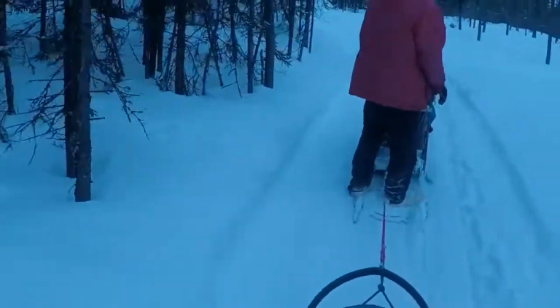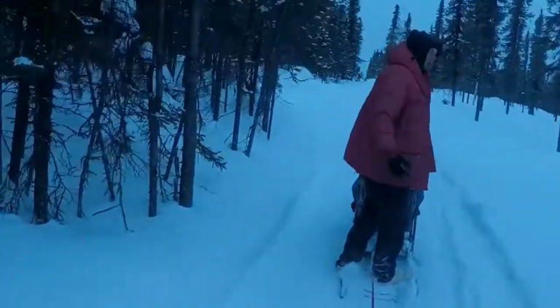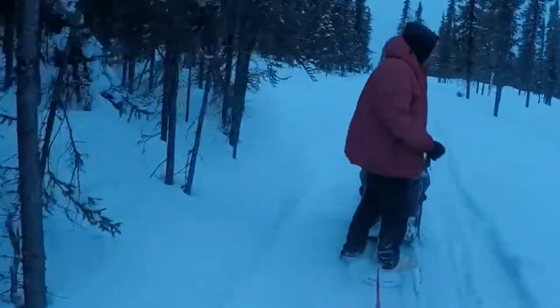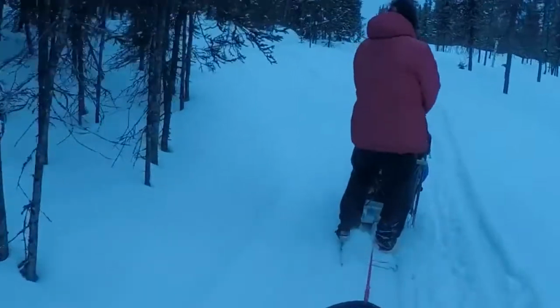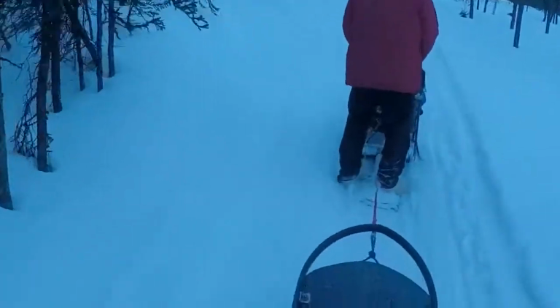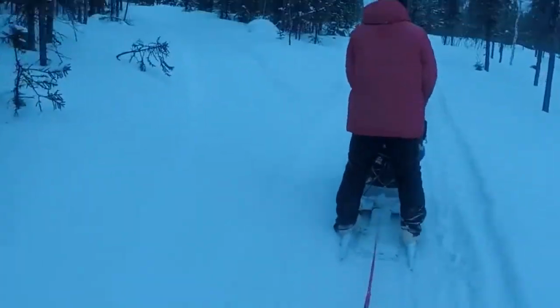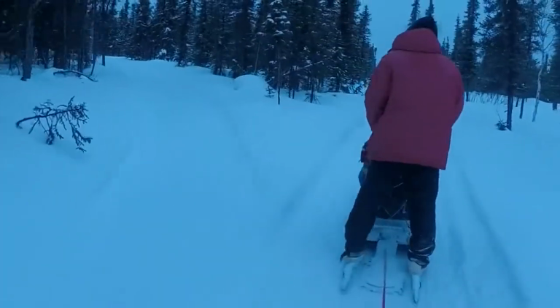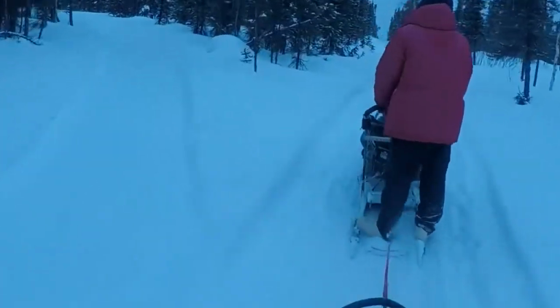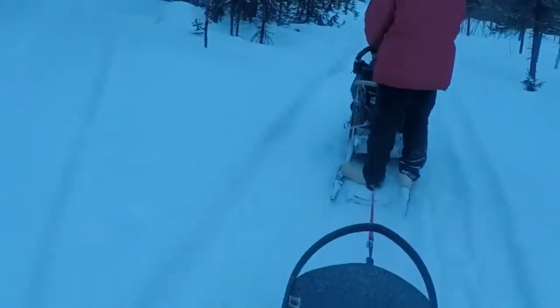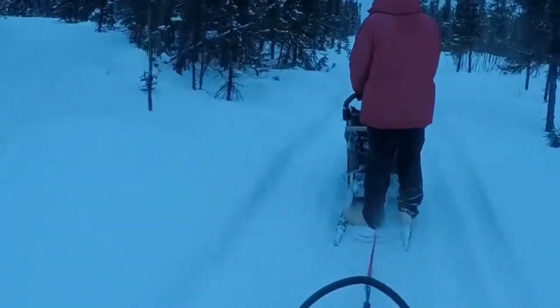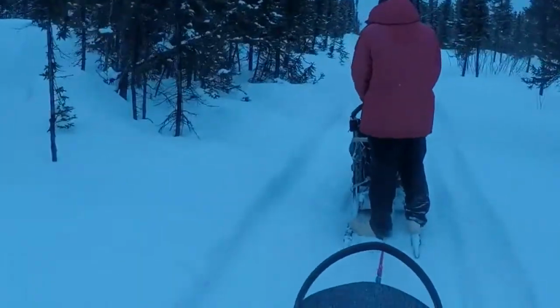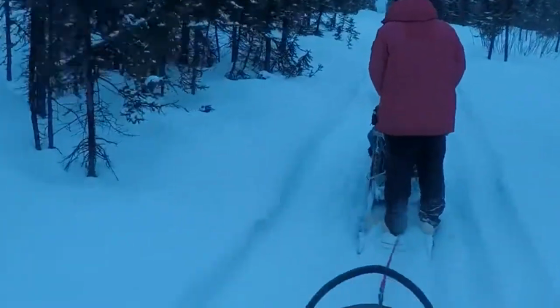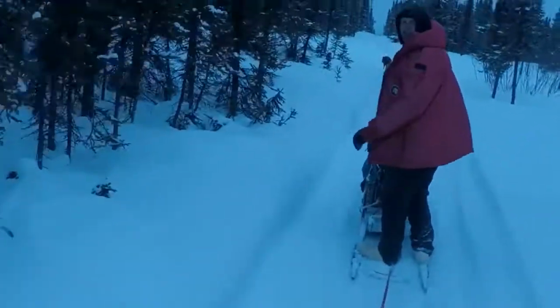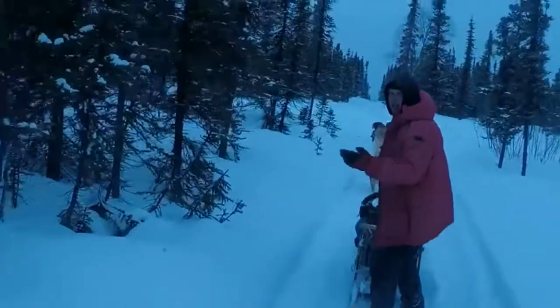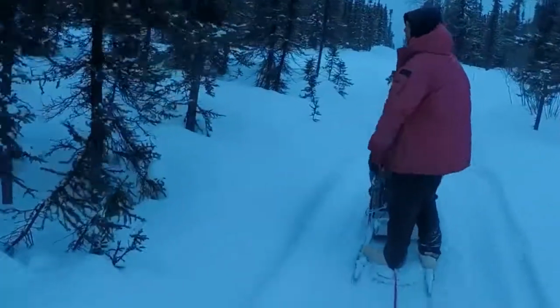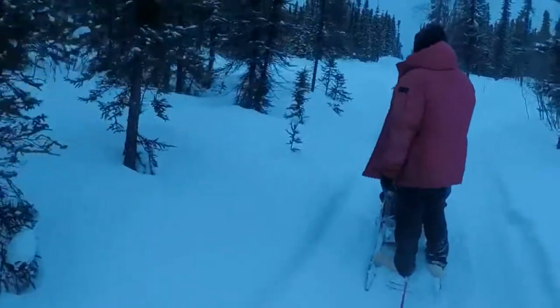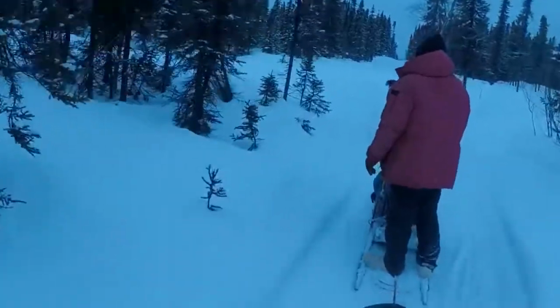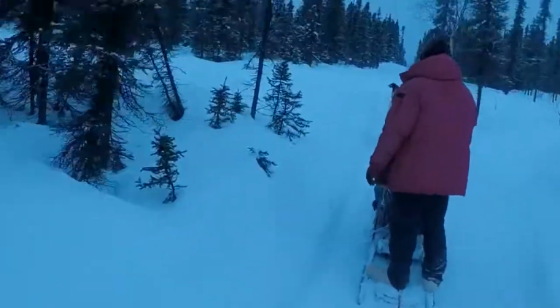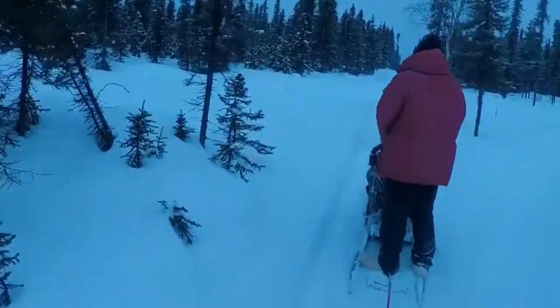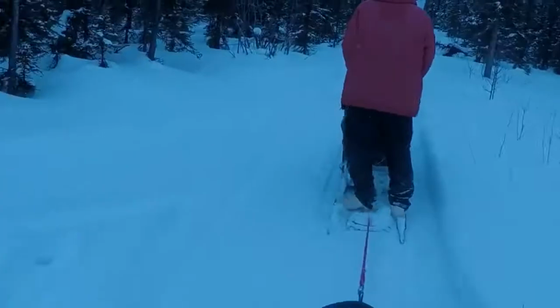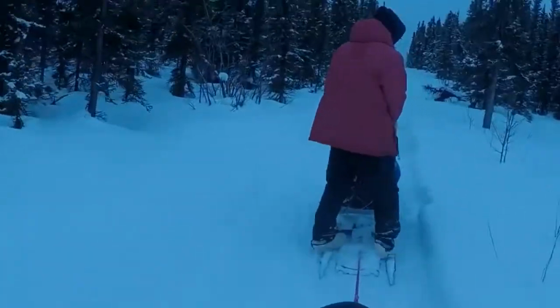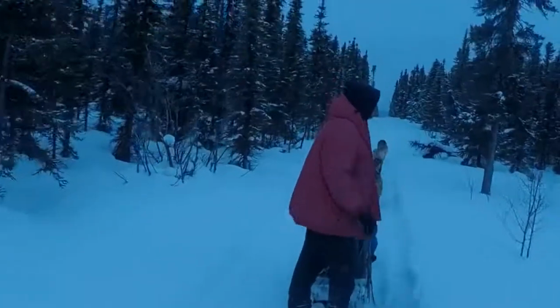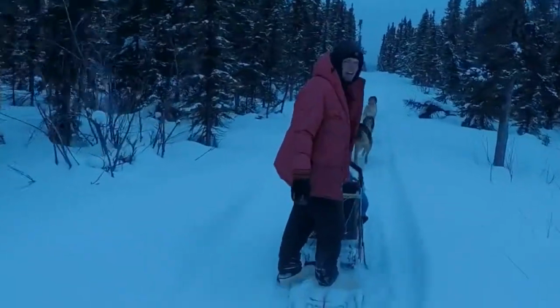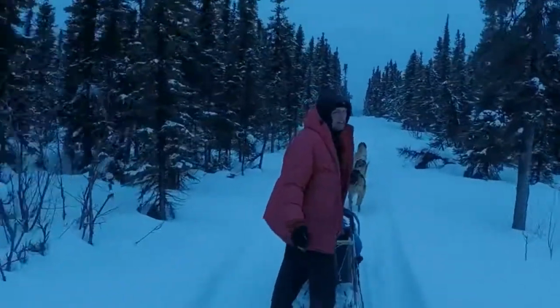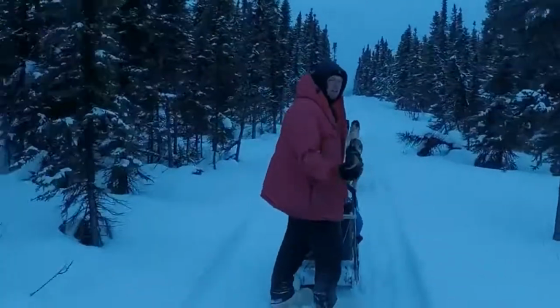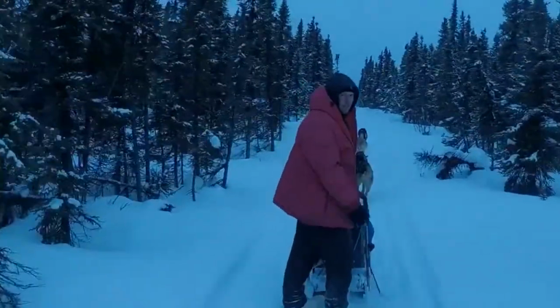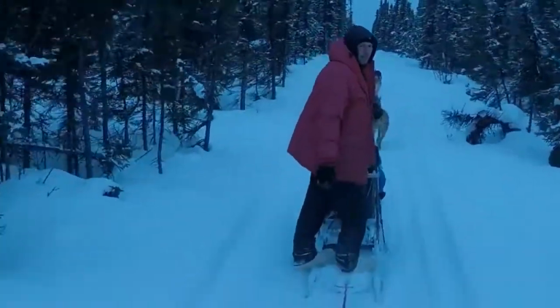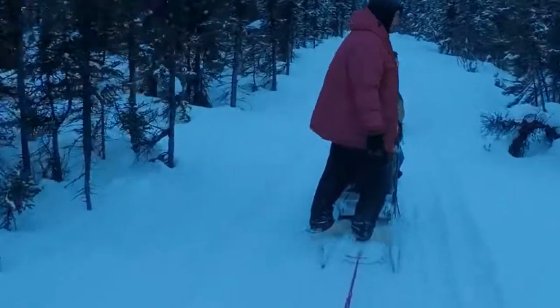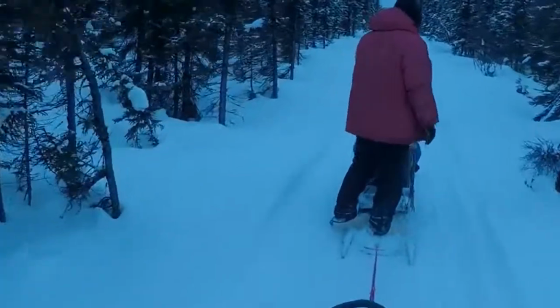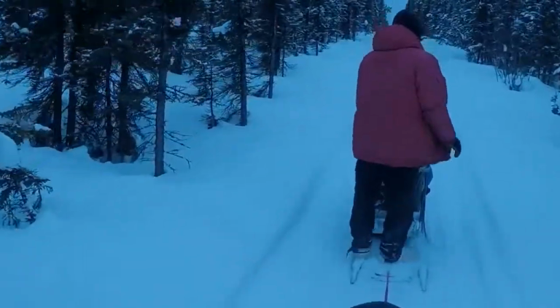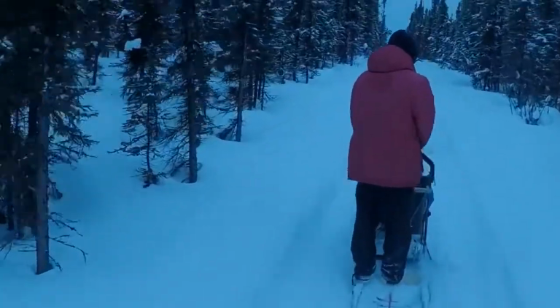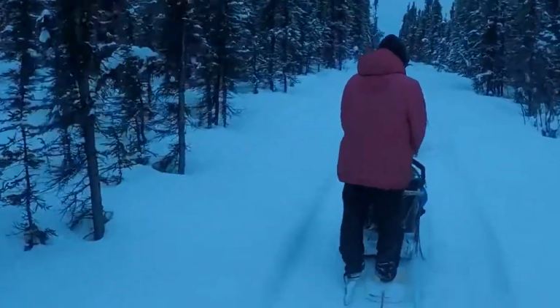They put their heads down and get to work. They bark because they want to go — it's basically a monster urge to run. If we stop out there, they're going to start screaming again after about 30 seconds to a minute.